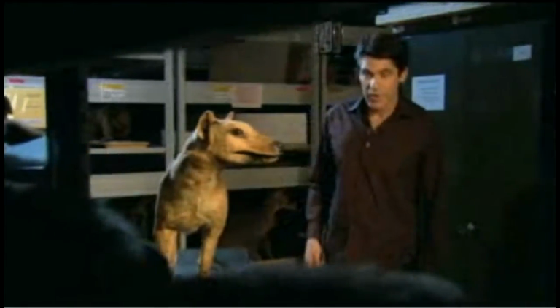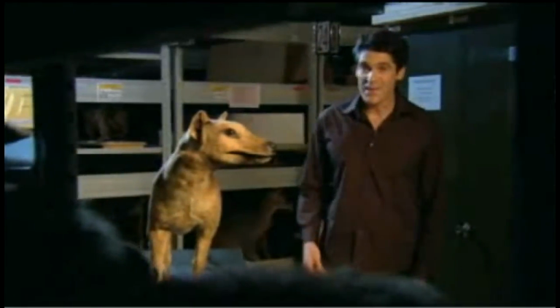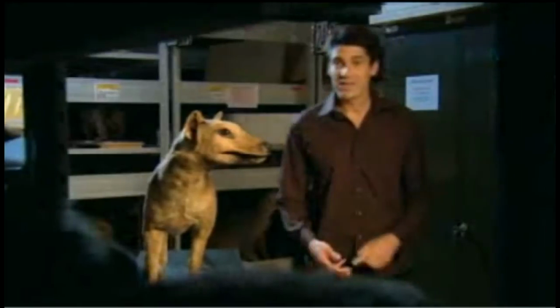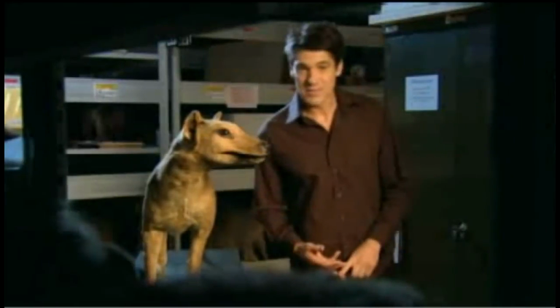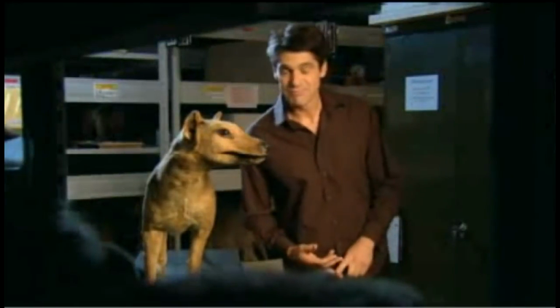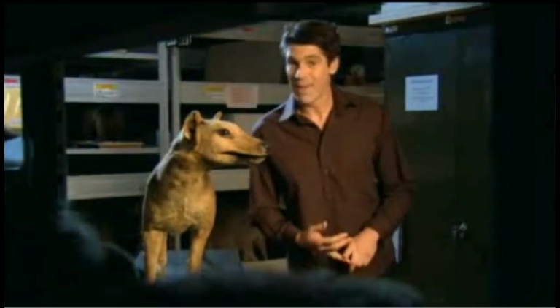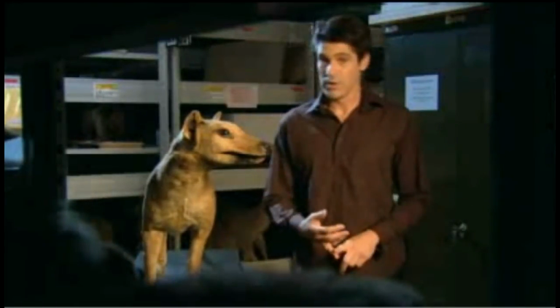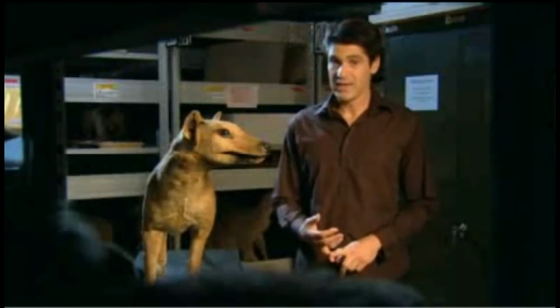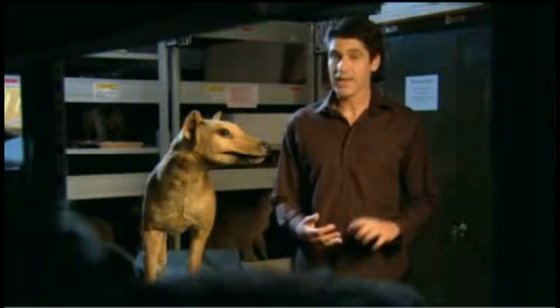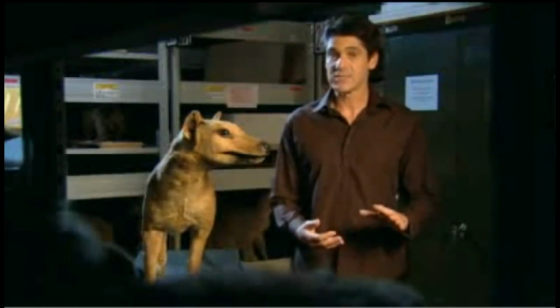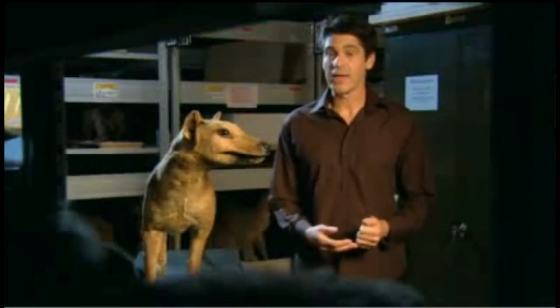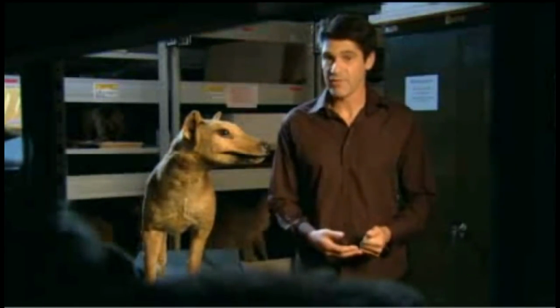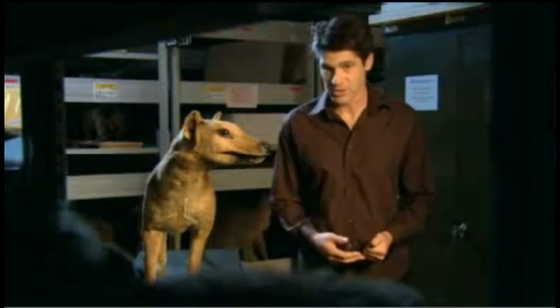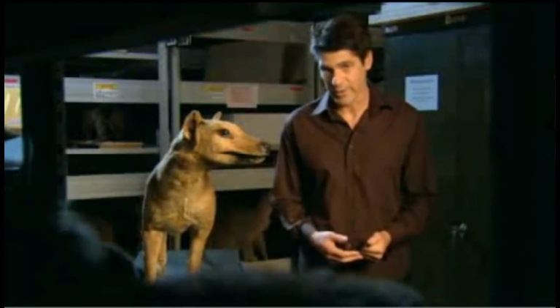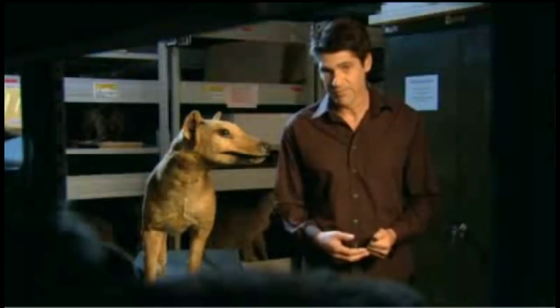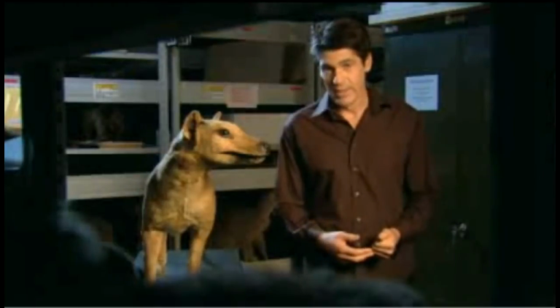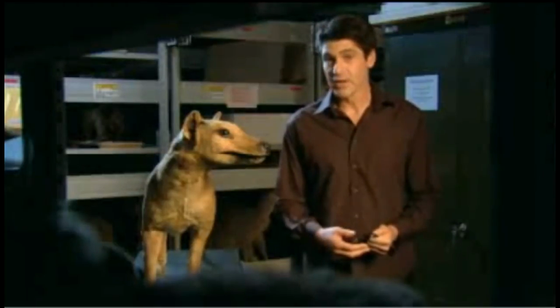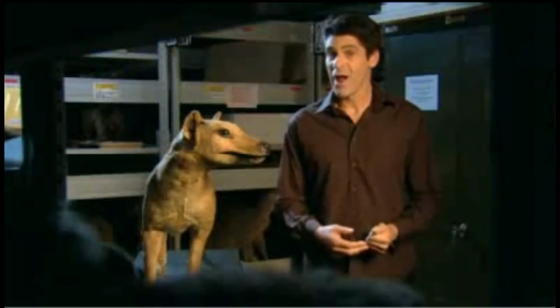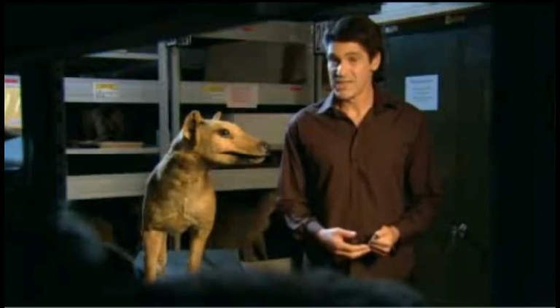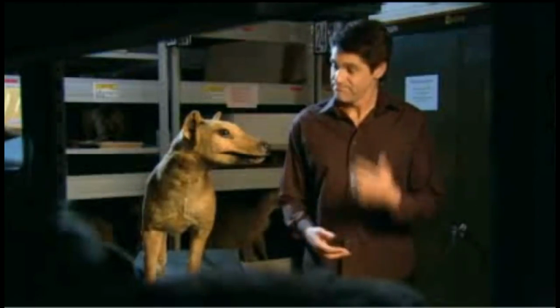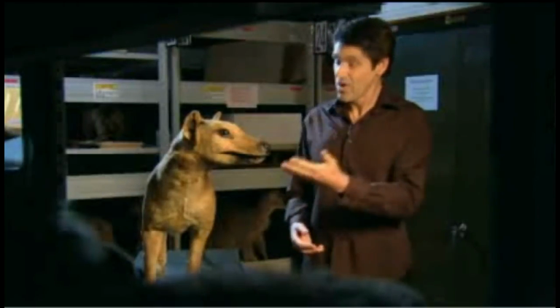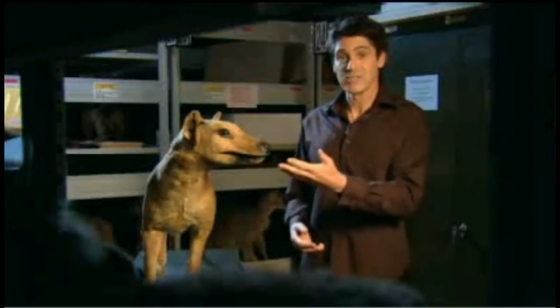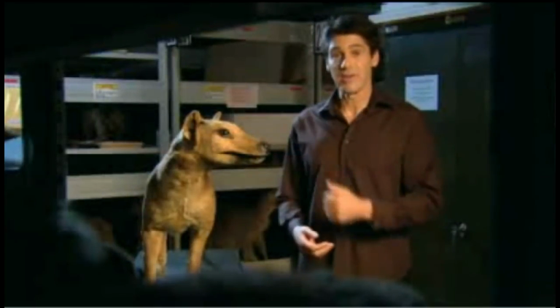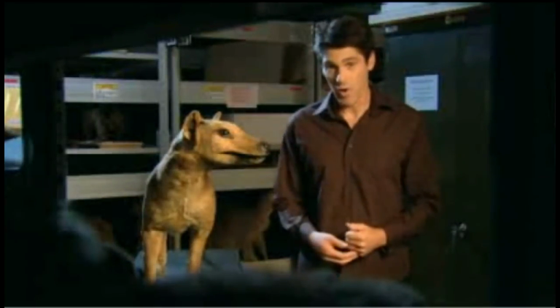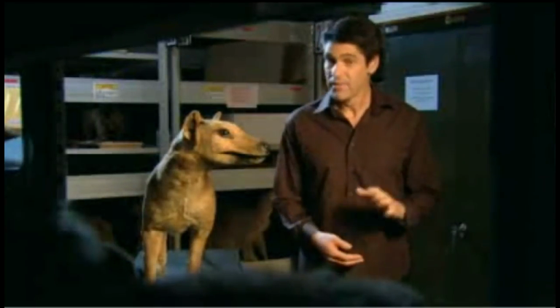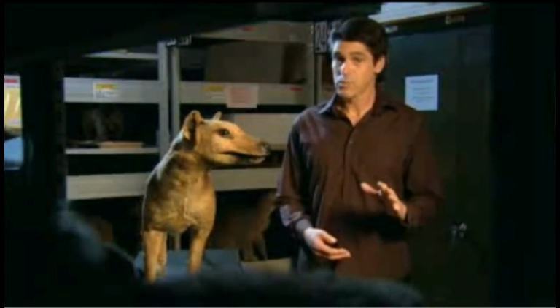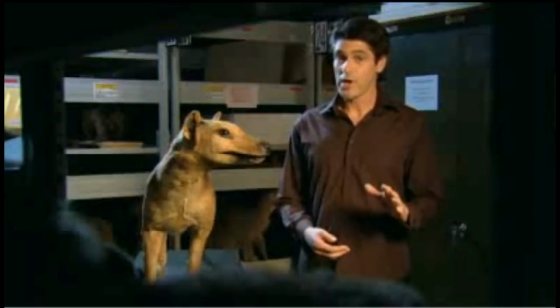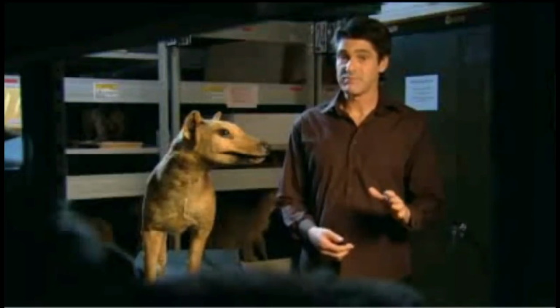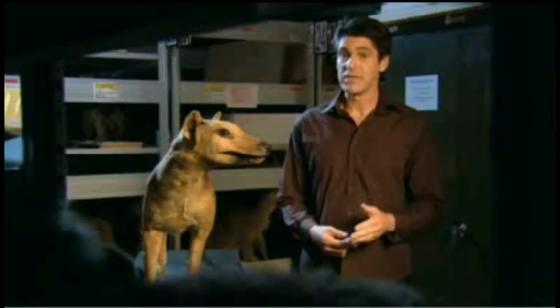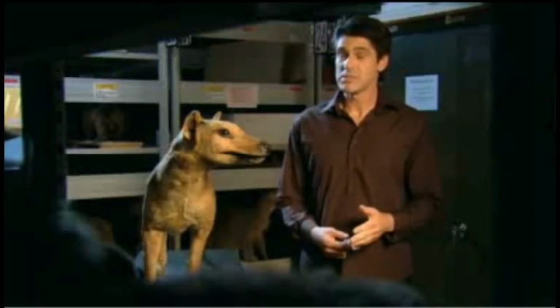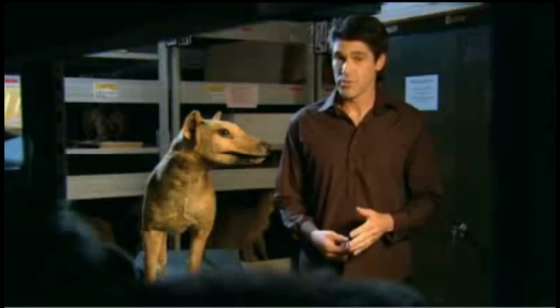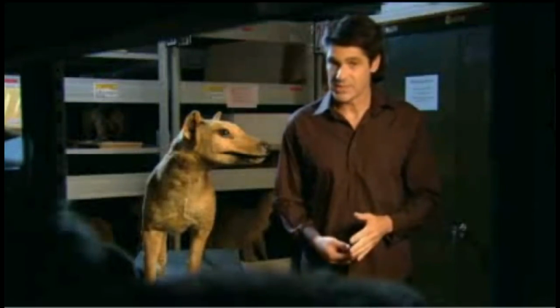The European settlers hunted it, put a bounty on its head, and cut down and cleared the forest where it lived. In a little over a hundred years, the thylacine had gone. The last one died in captivity in 1936.